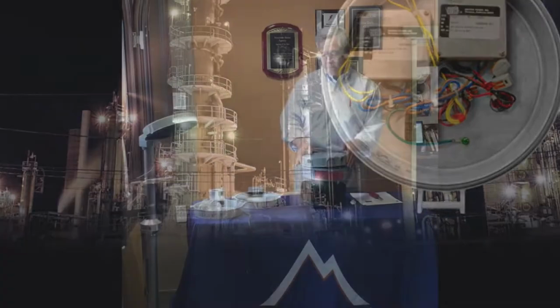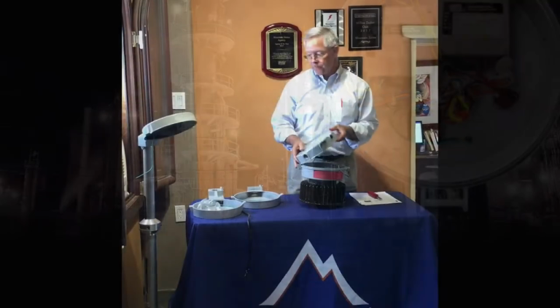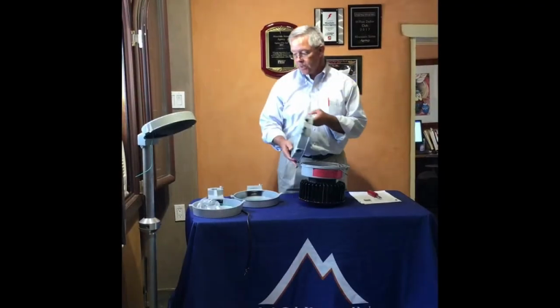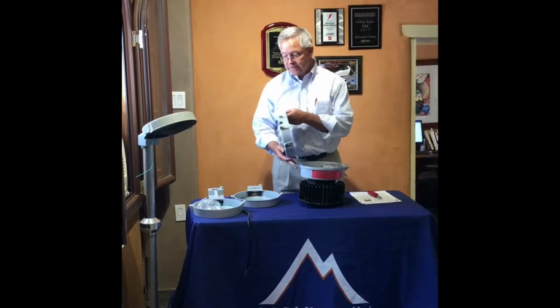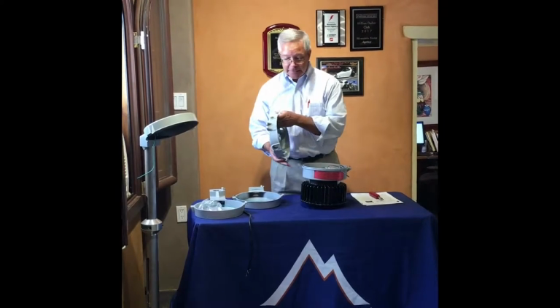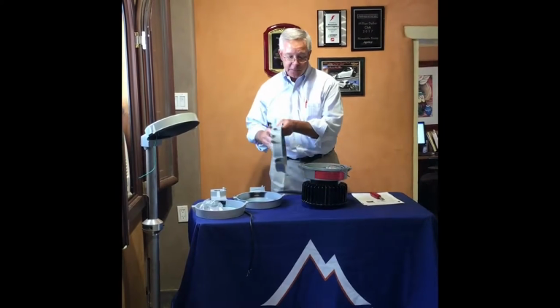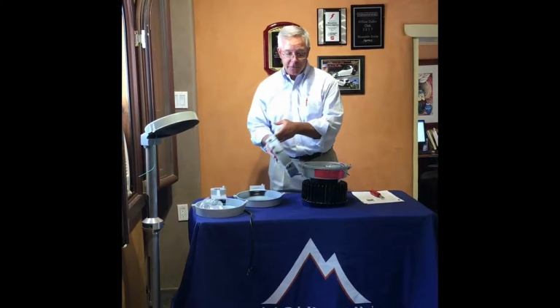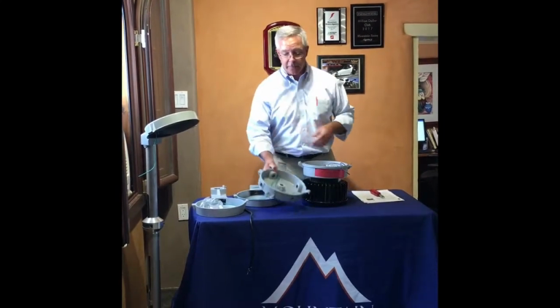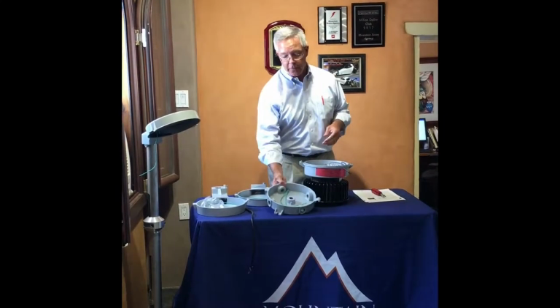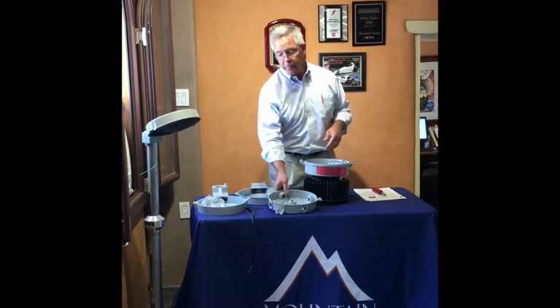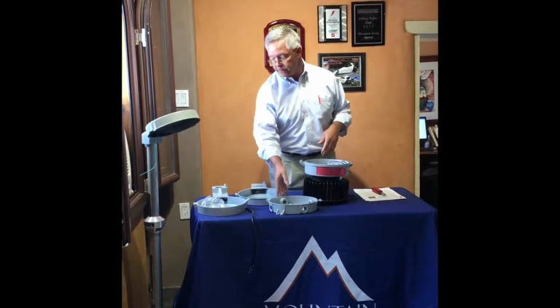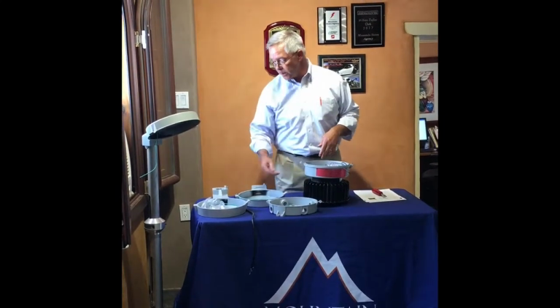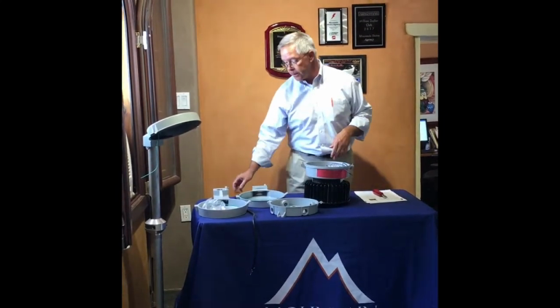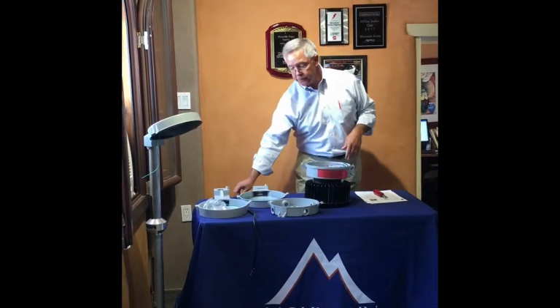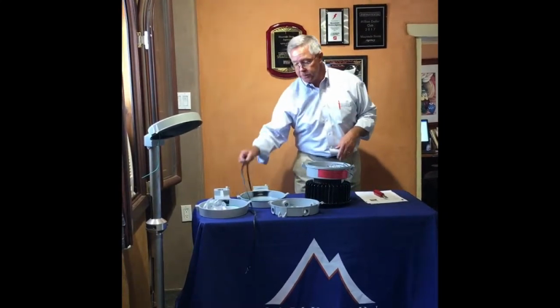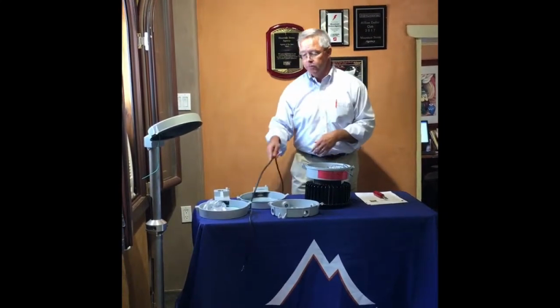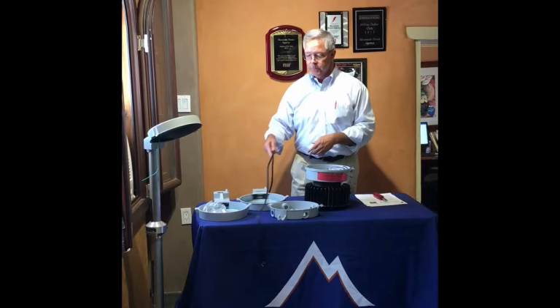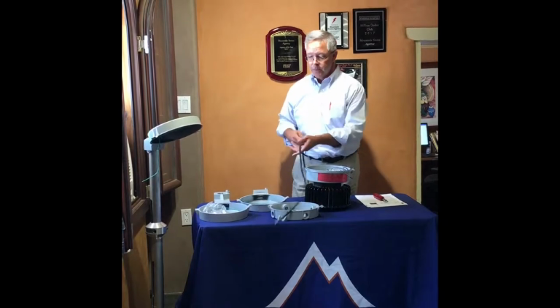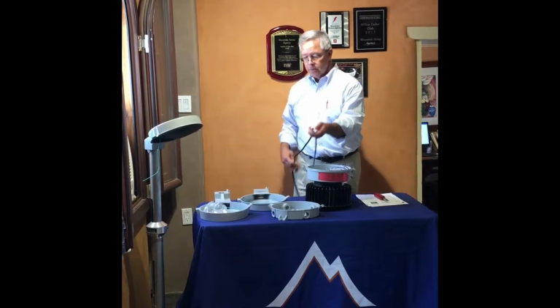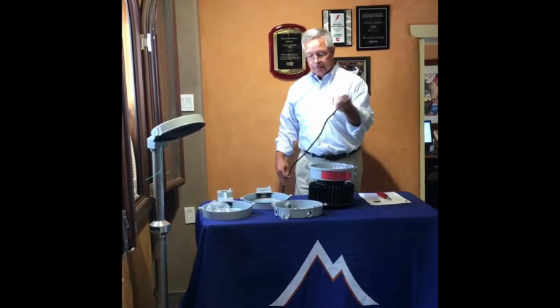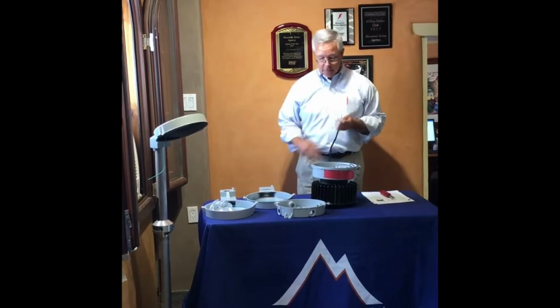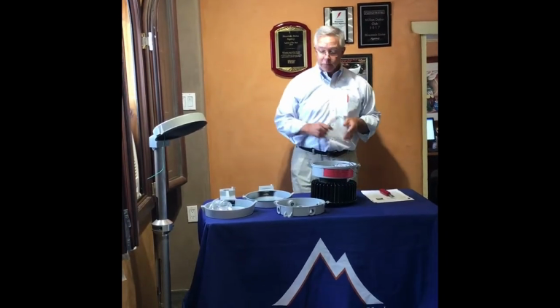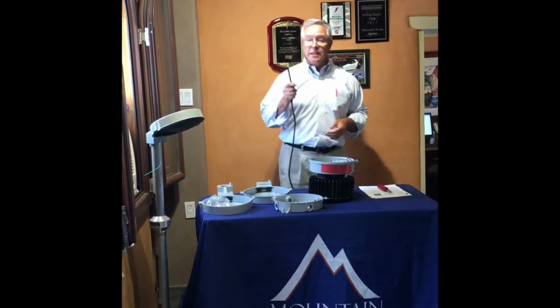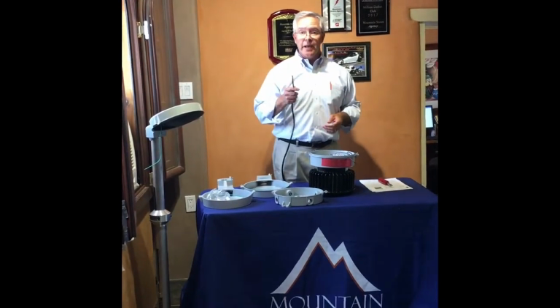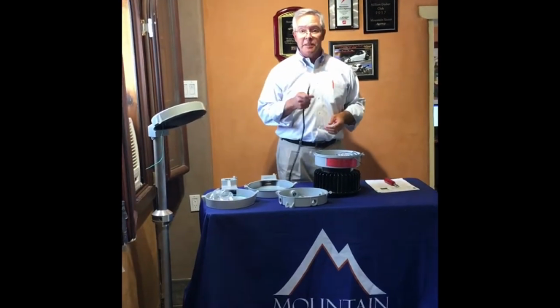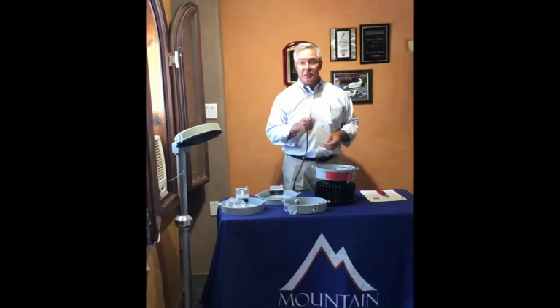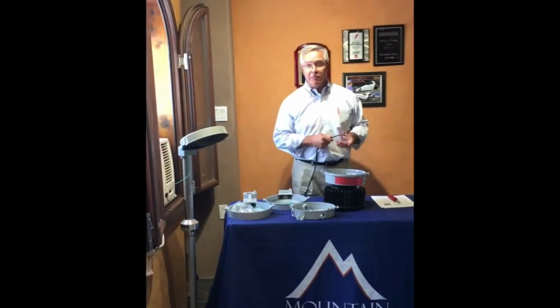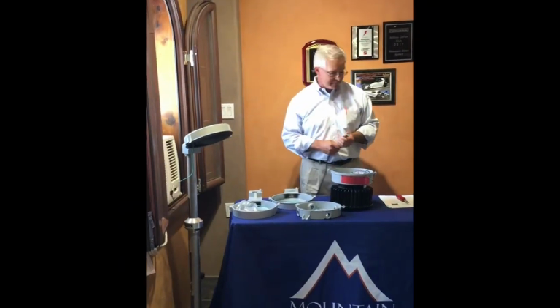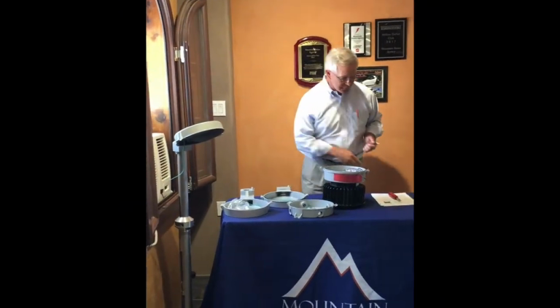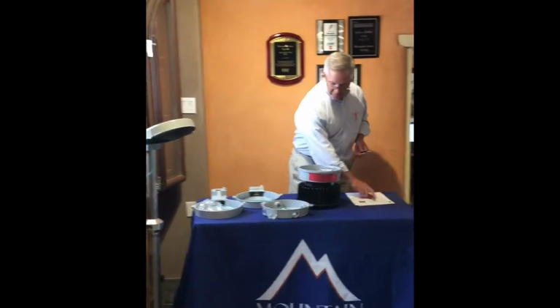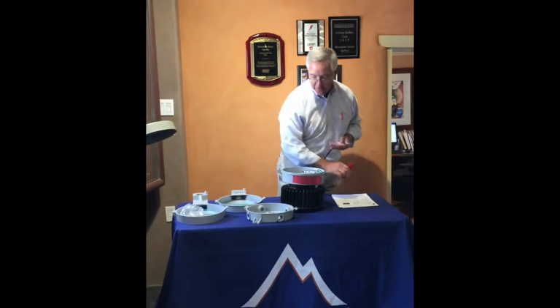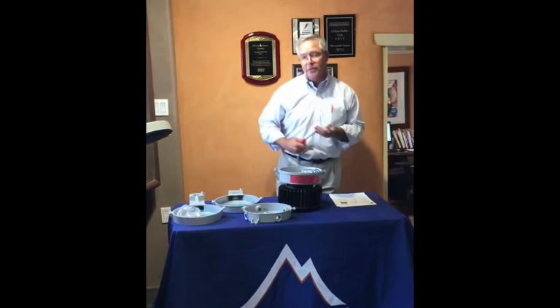This fixture is the easiest fixture out there on the market for a contractor to install — and I say that because I've installed it myself. Here's how it works.